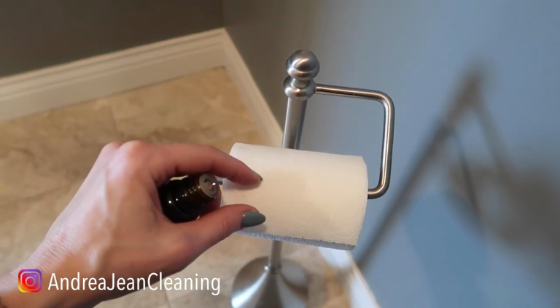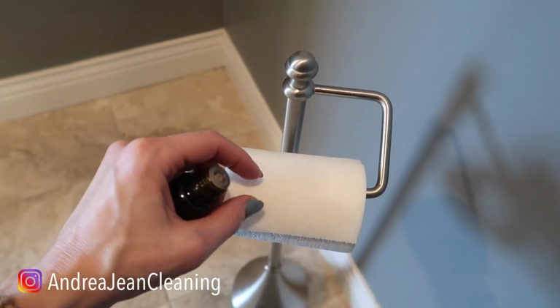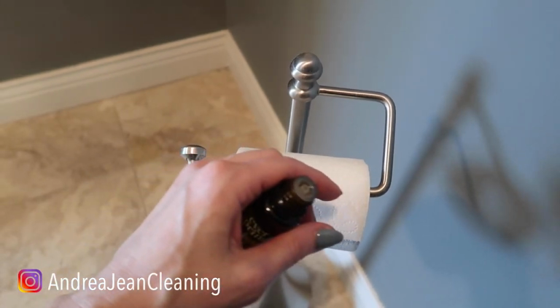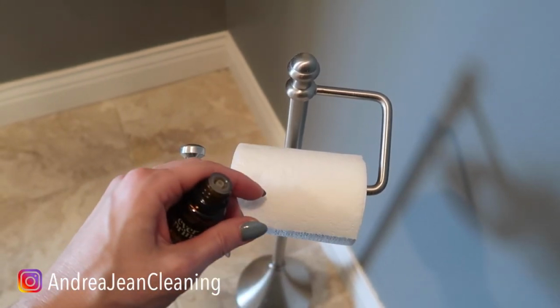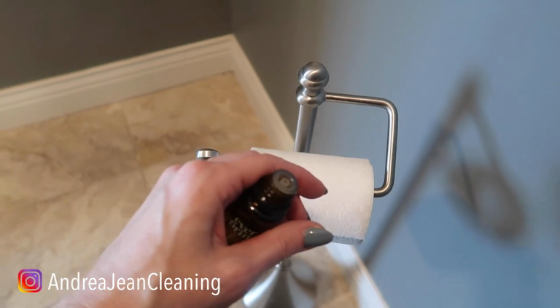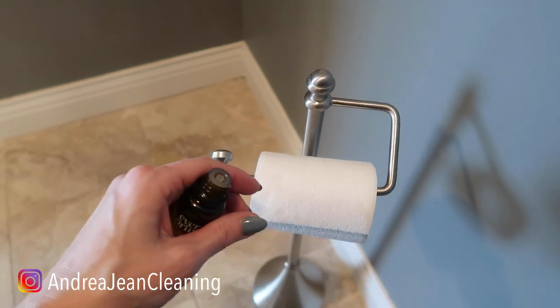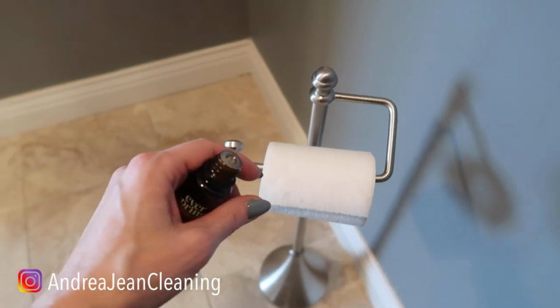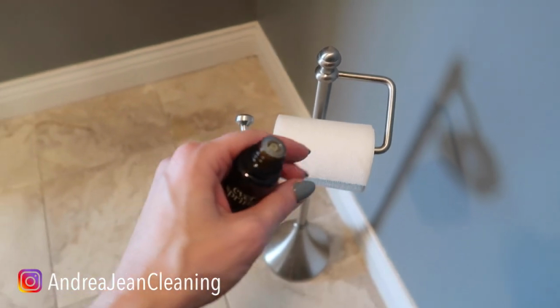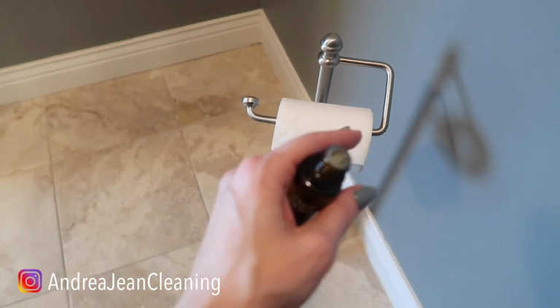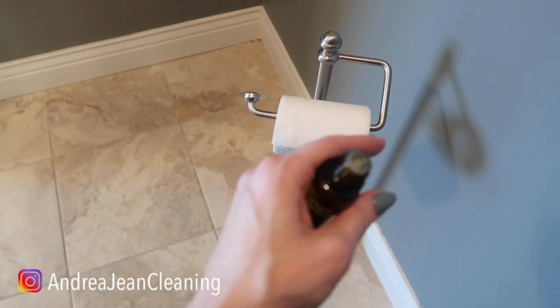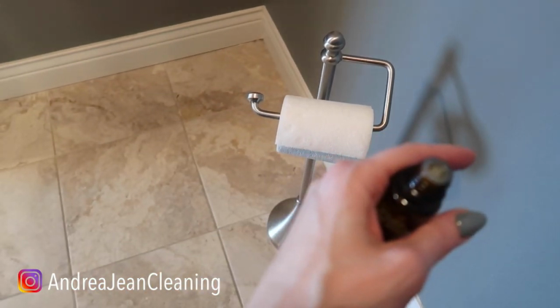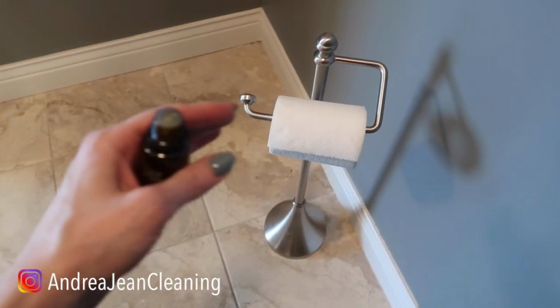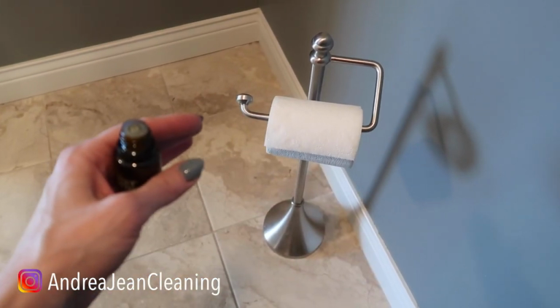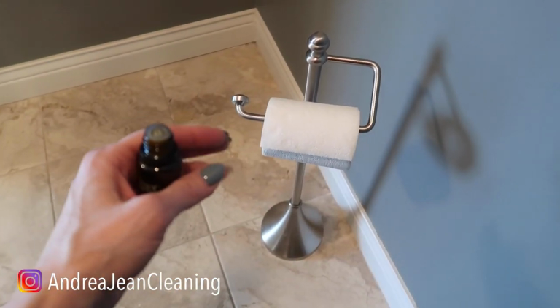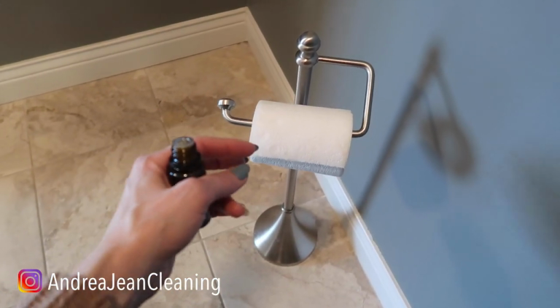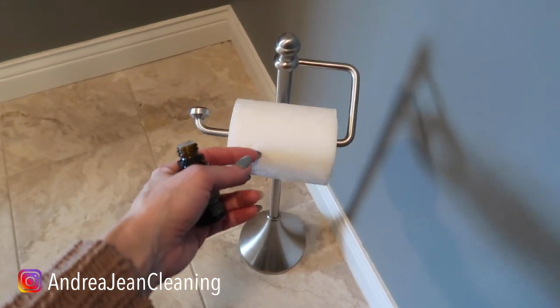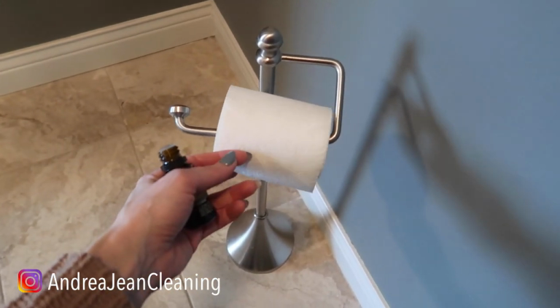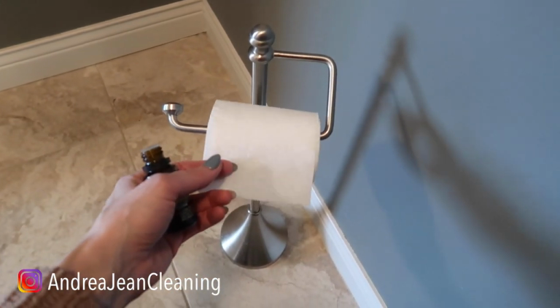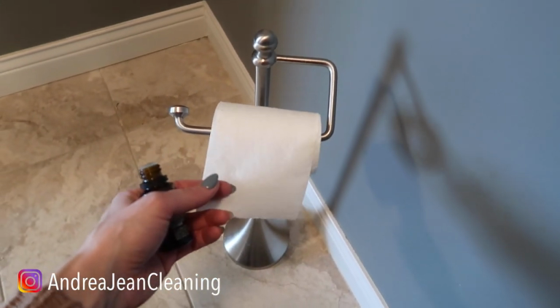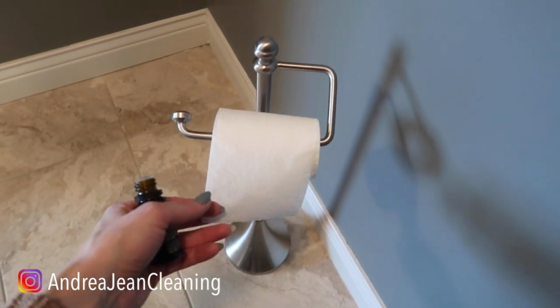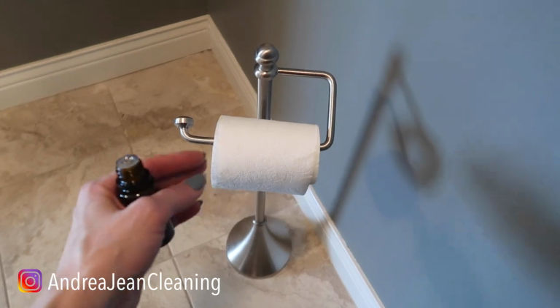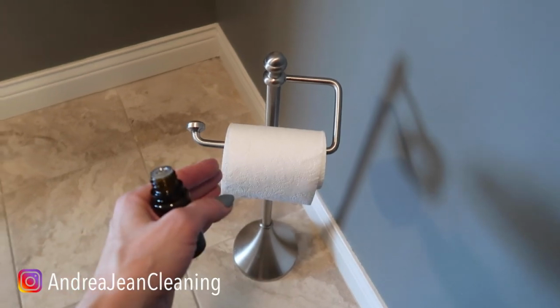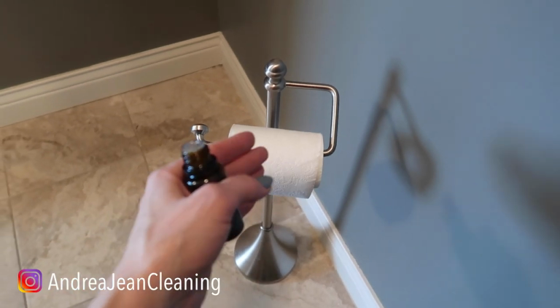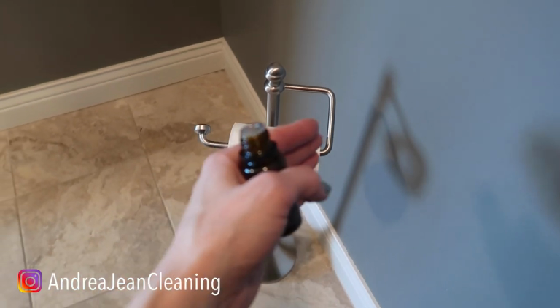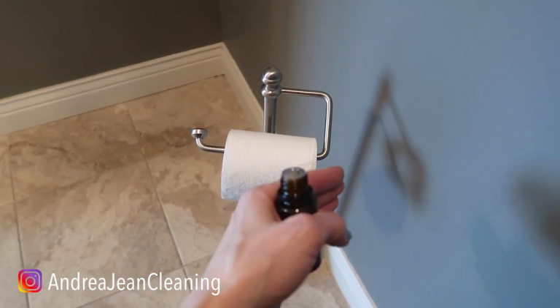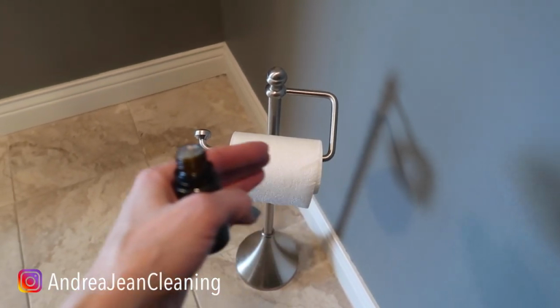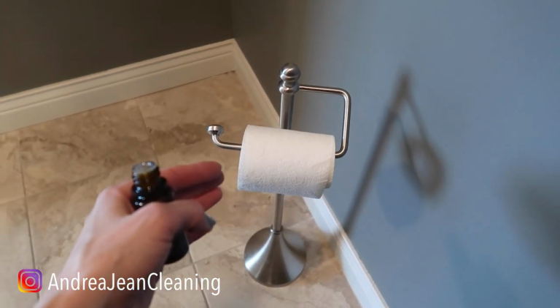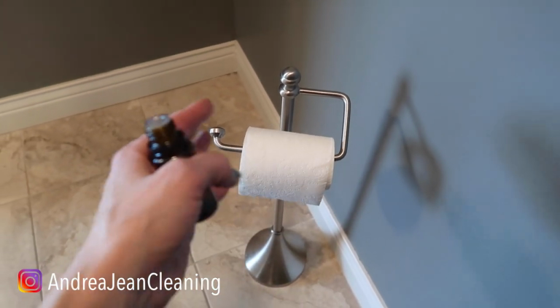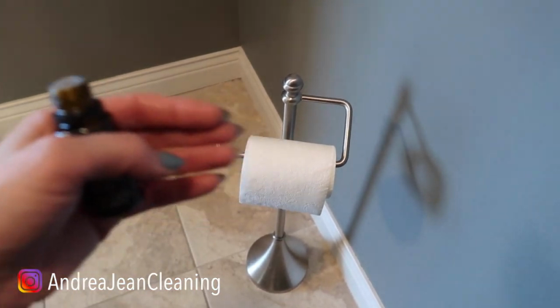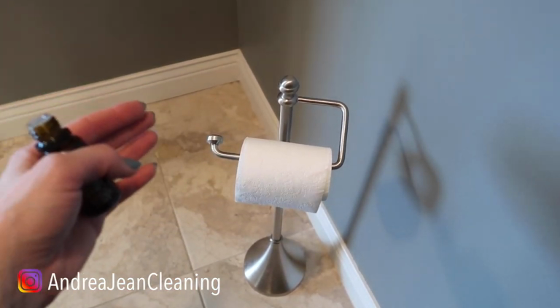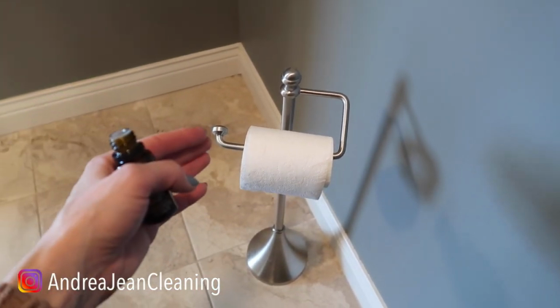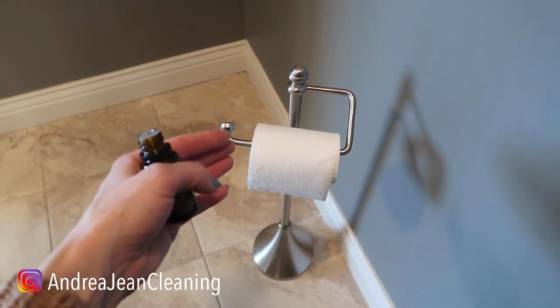It's going to smell clean and fresh. Even if you didn't have a chance to deep clean your bathroom, at least it's going to smell like lemon fresh. A lot of times if it smells good, it just looks better.